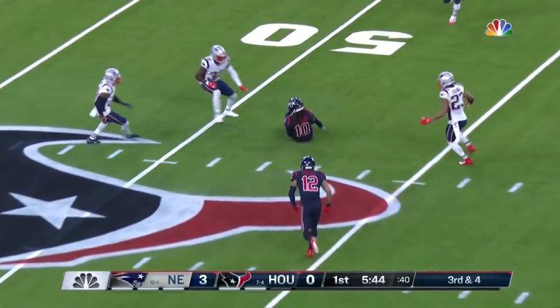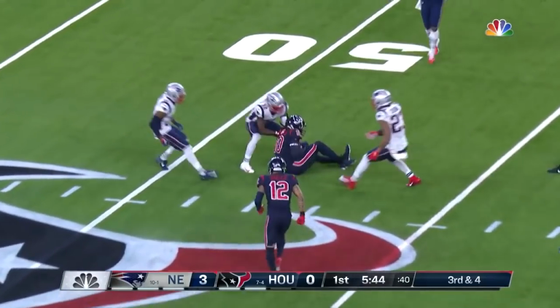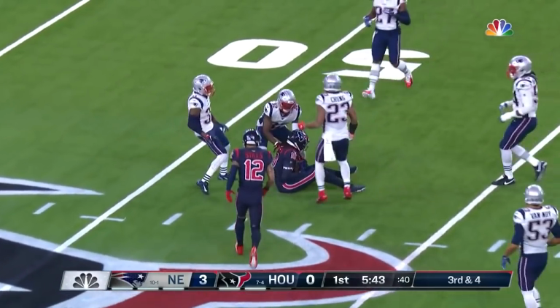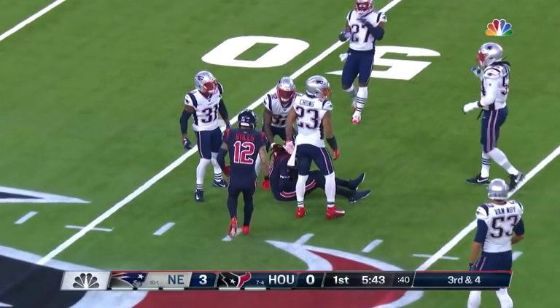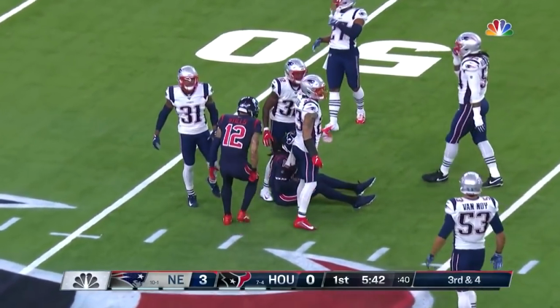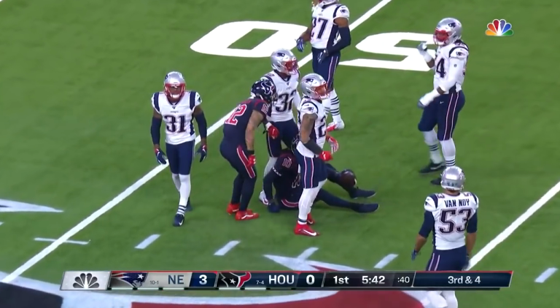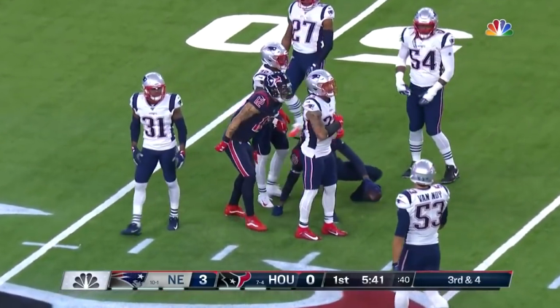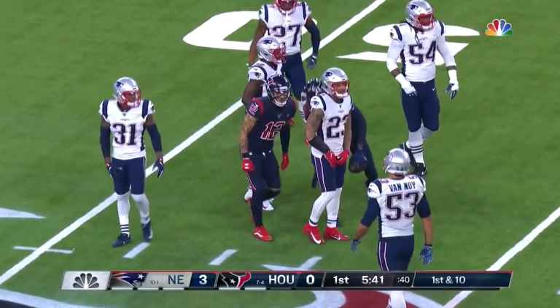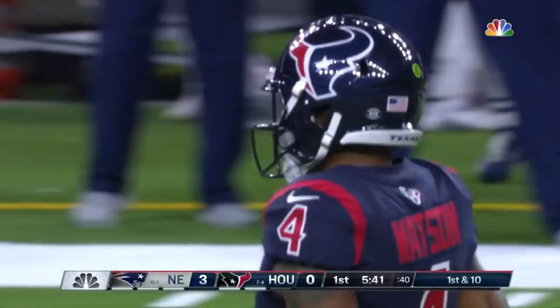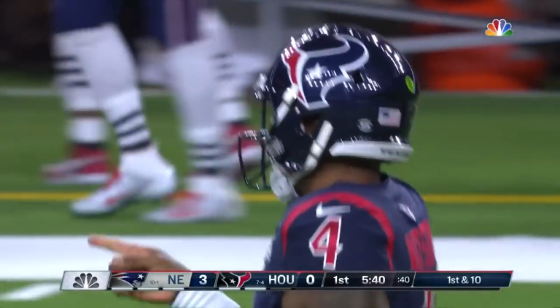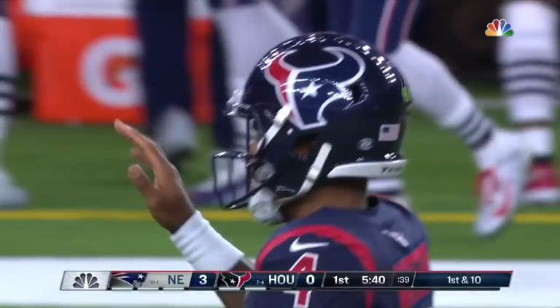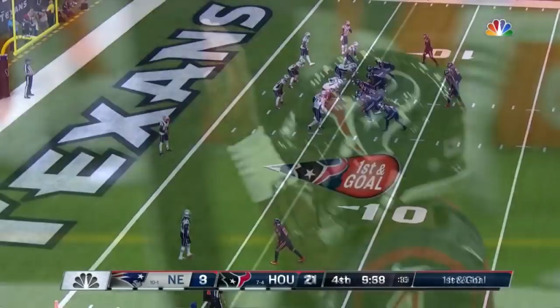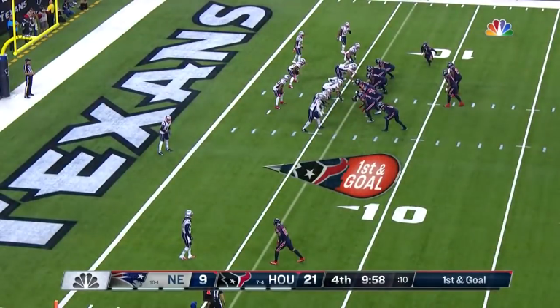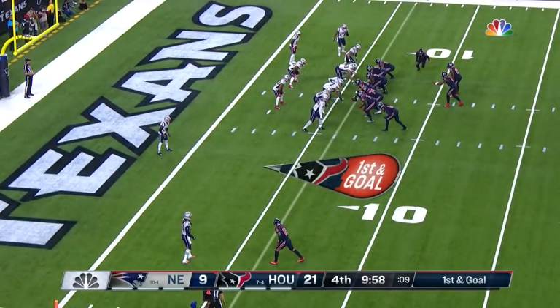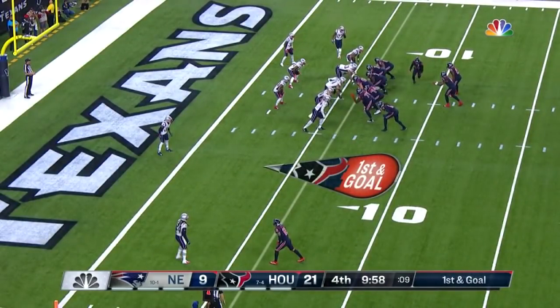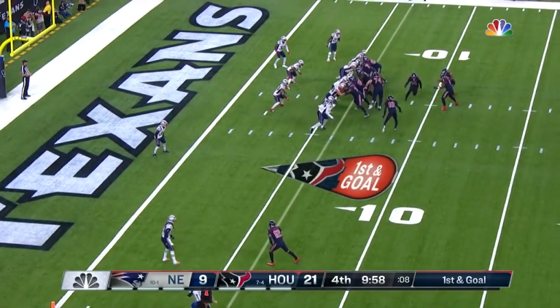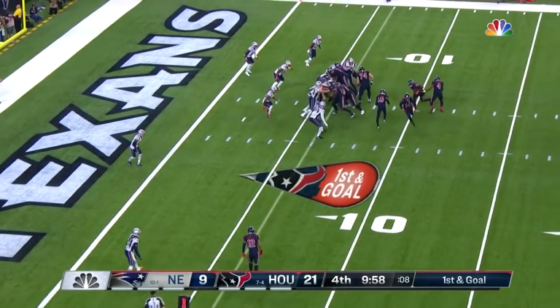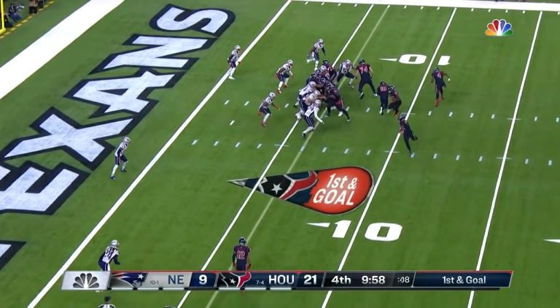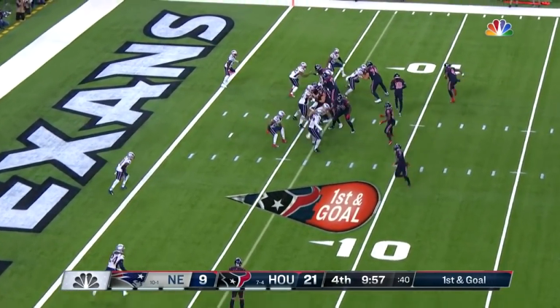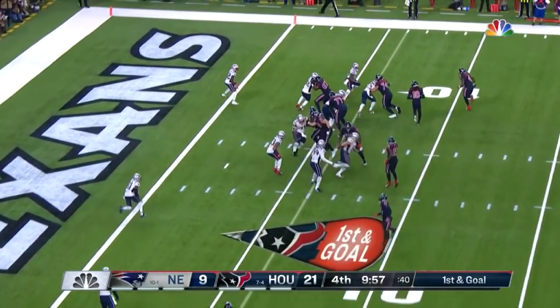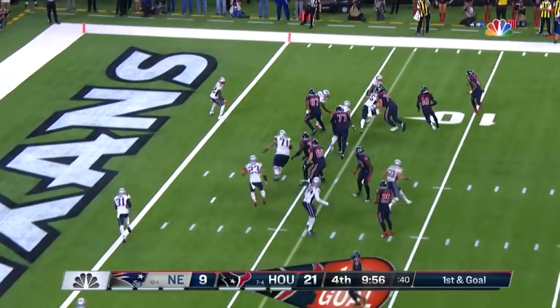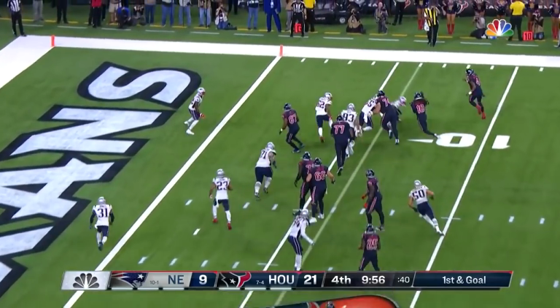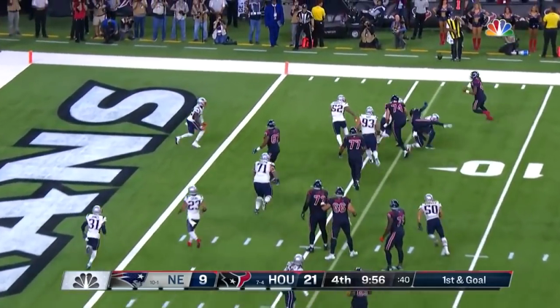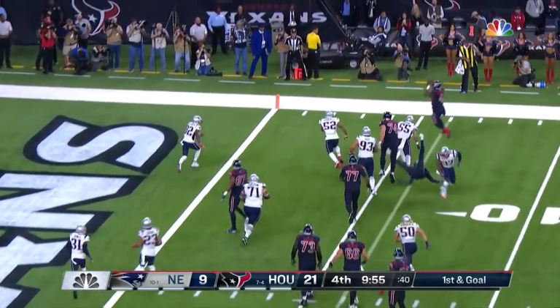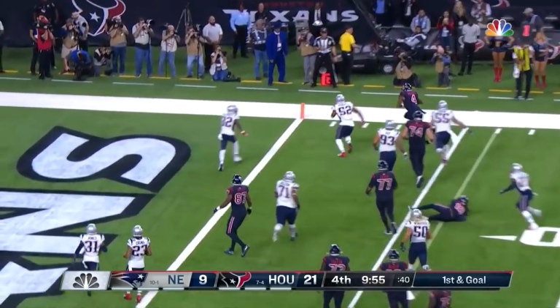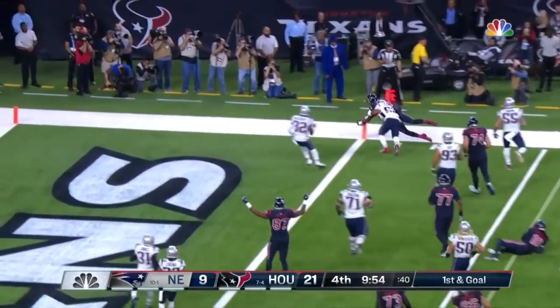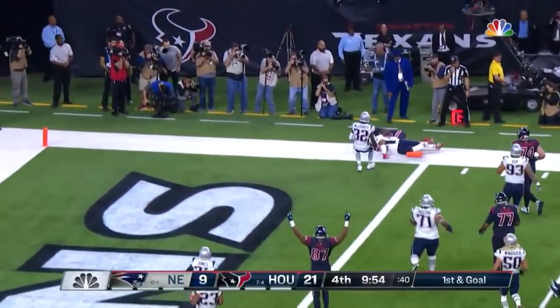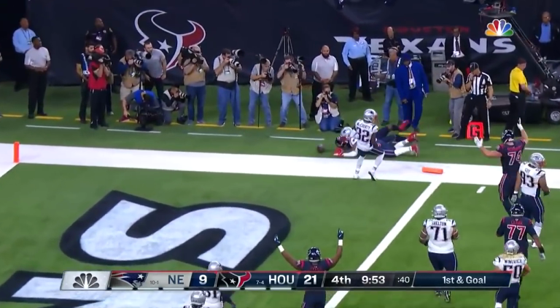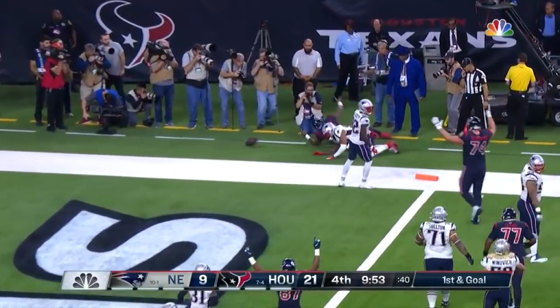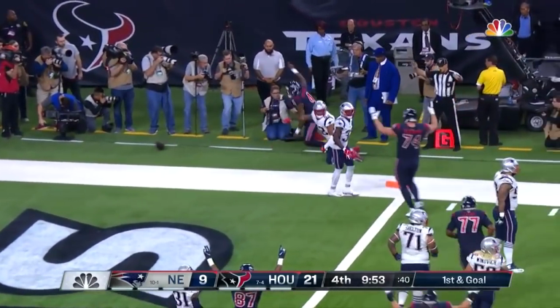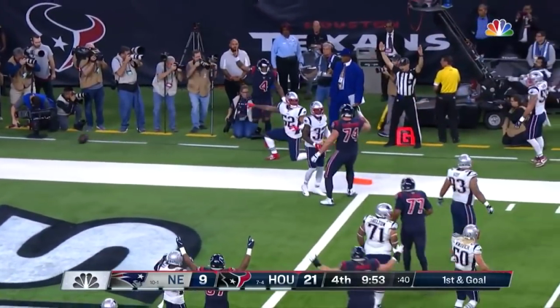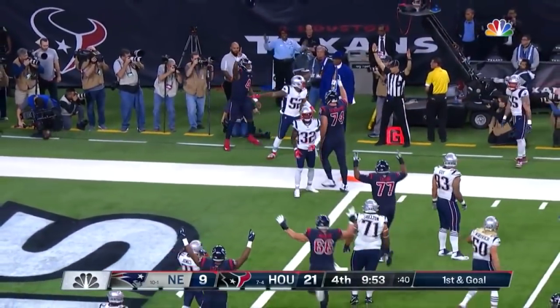Touchdown — Watson, end zone, Hopkins — say hi to mom again, touchdown Hopkins! Going to the ground and making the catch is Hopkins. Five runs, three passes, a little trickery — Hopkins — and more trickery to Watson — touchdown!